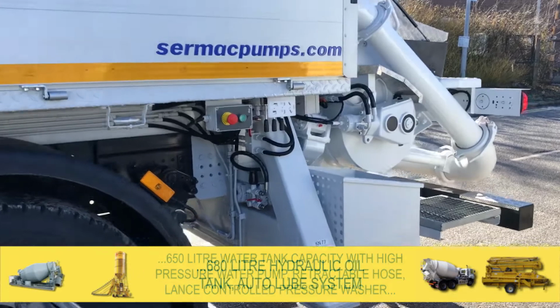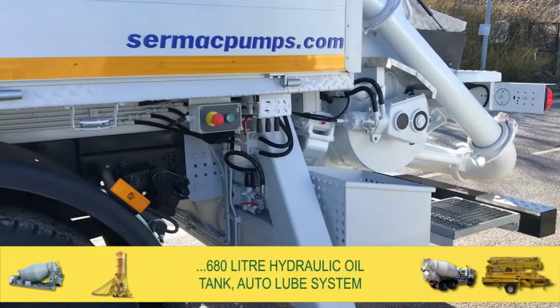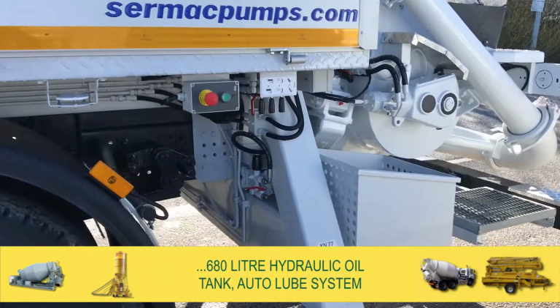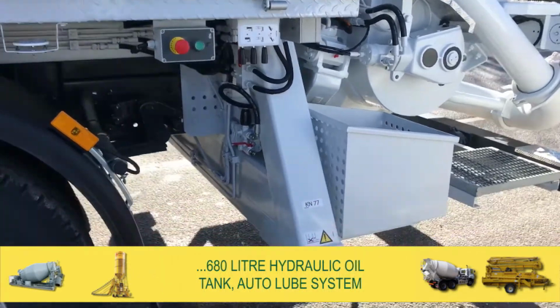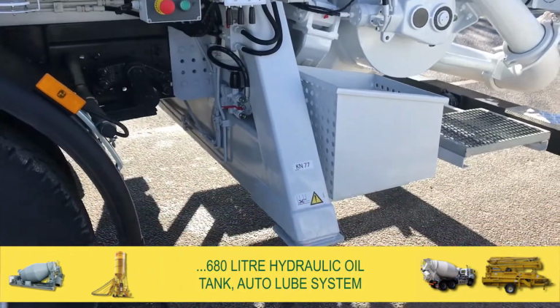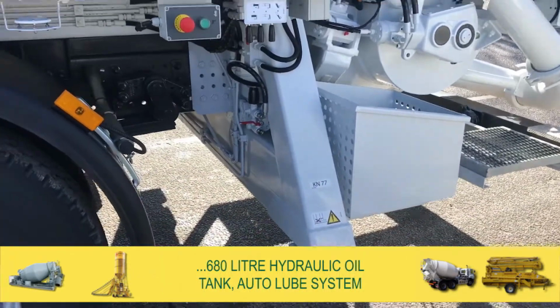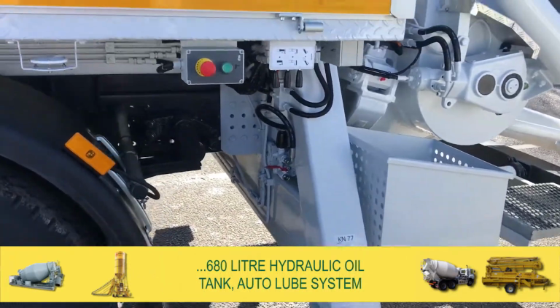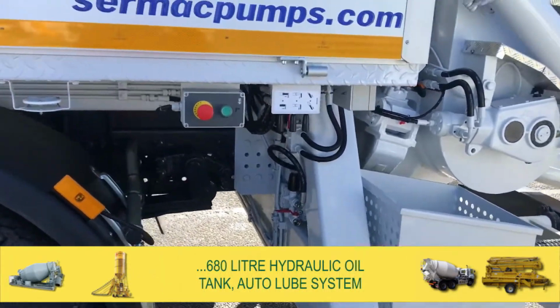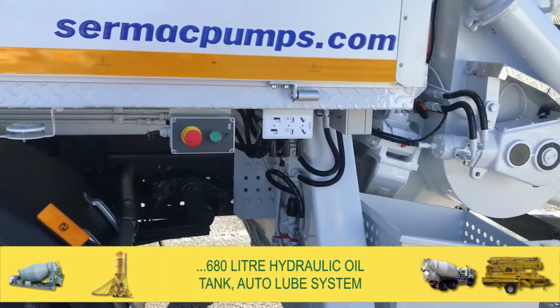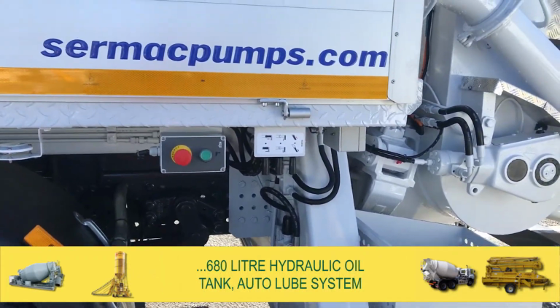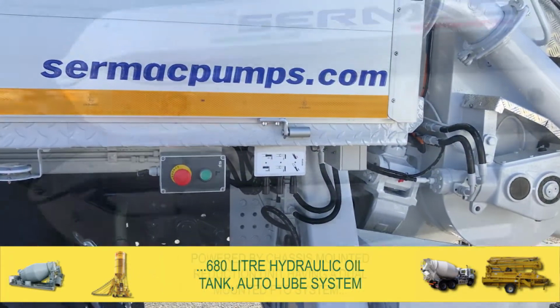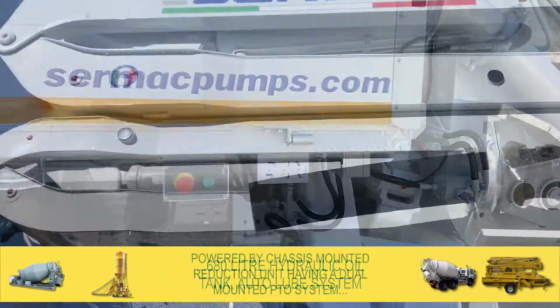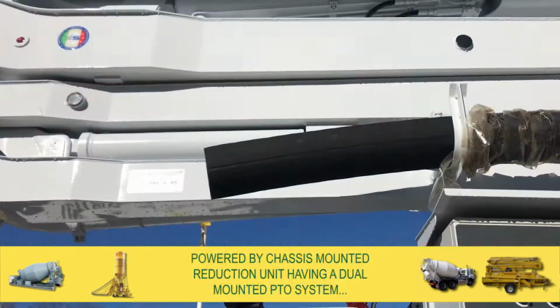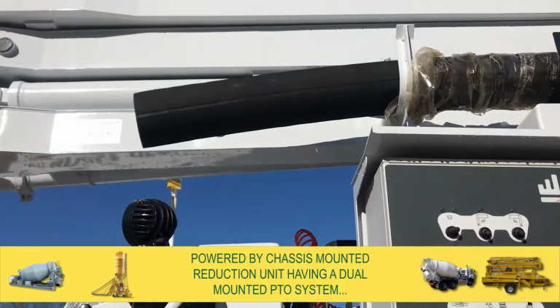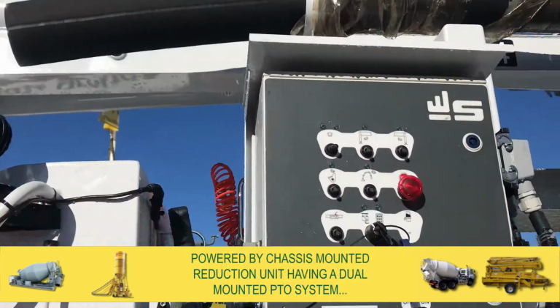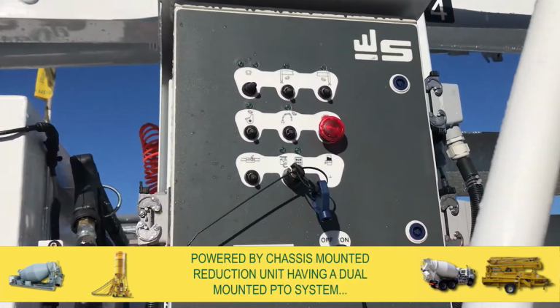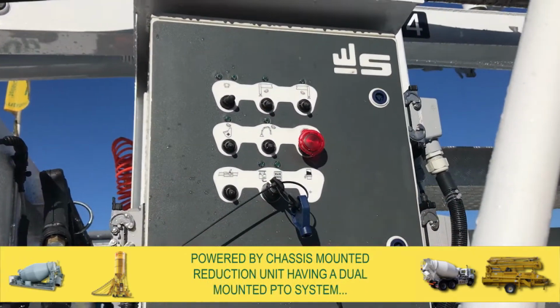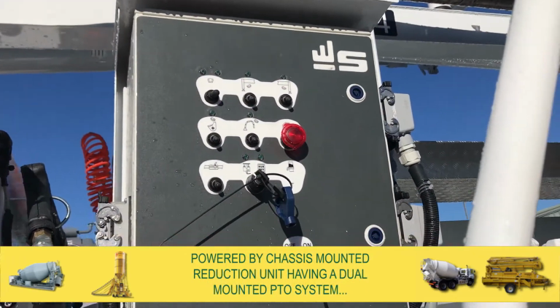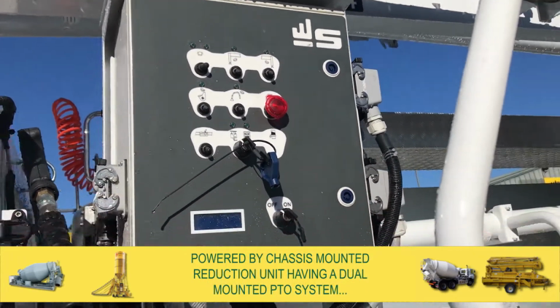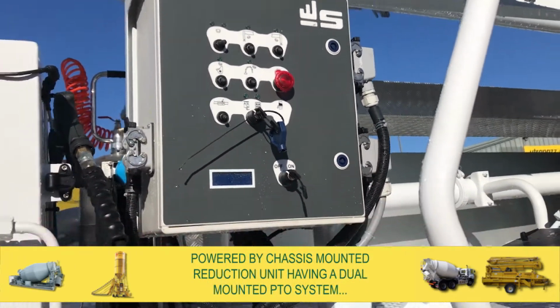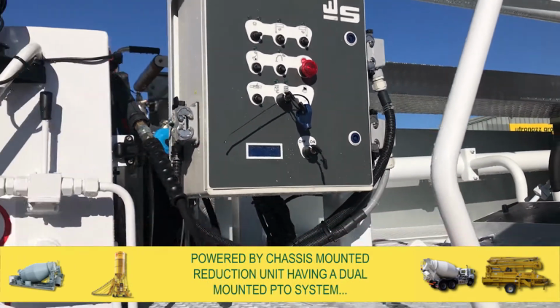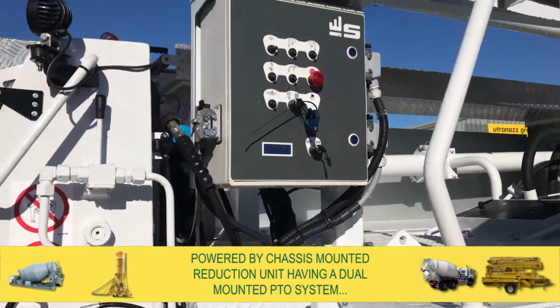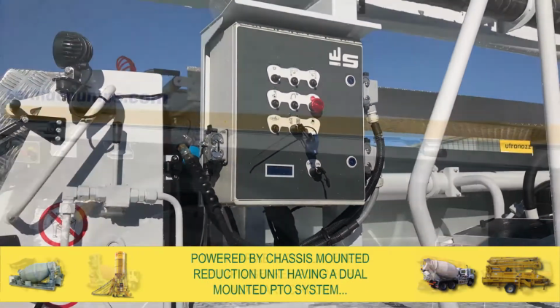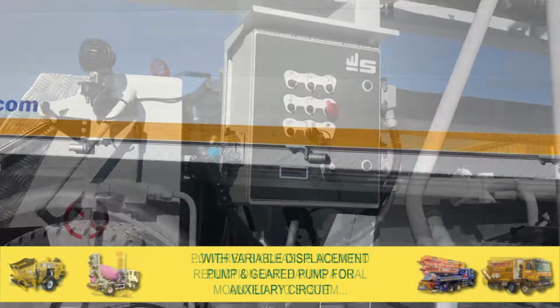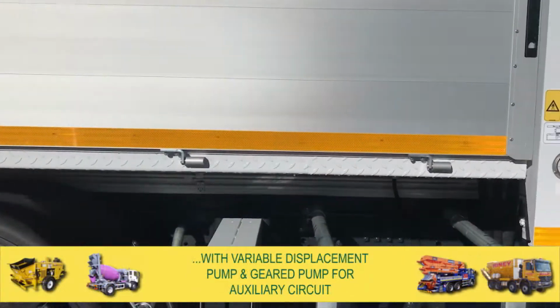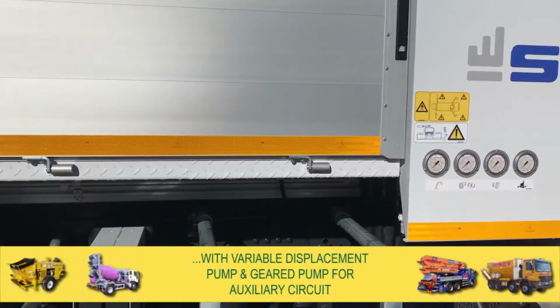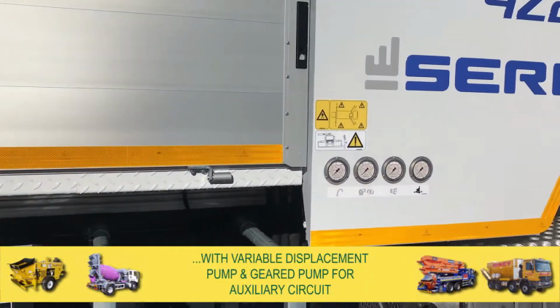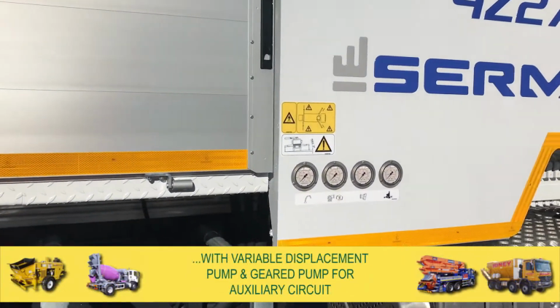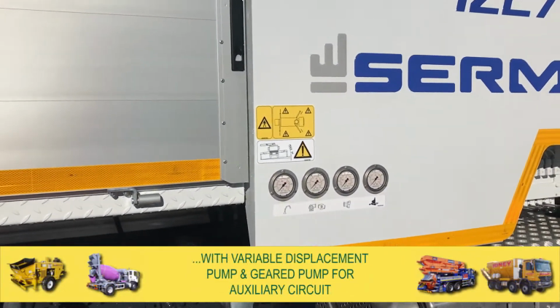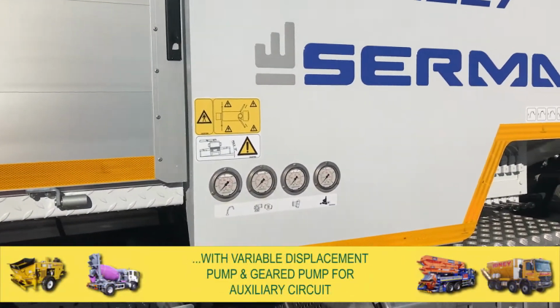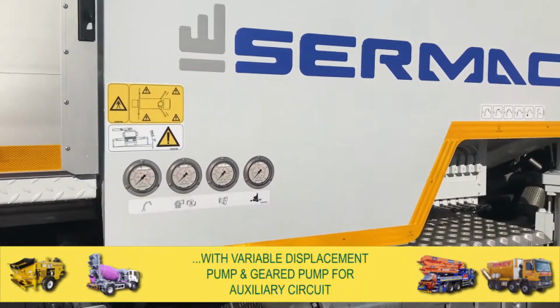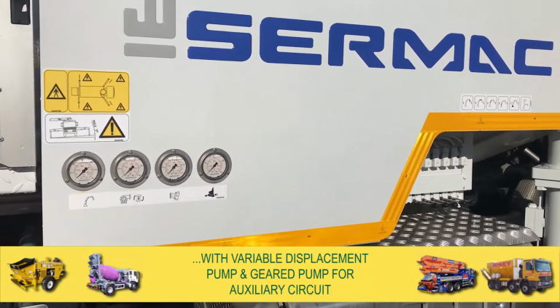It has a 680 litre hydraulic oil tank with an auto lube system. The pump is powered by a chassis-mounted reduction unit, having a dual-mounted PTO system with variable displacement pump and geared pump for auxiliary circuit.